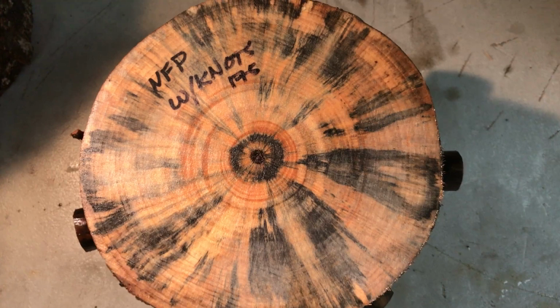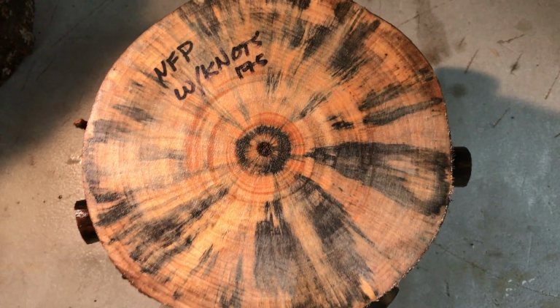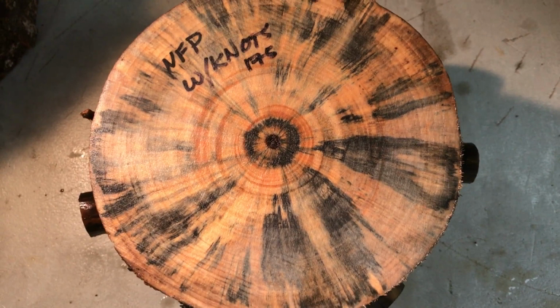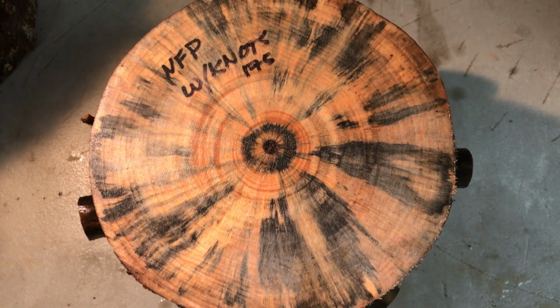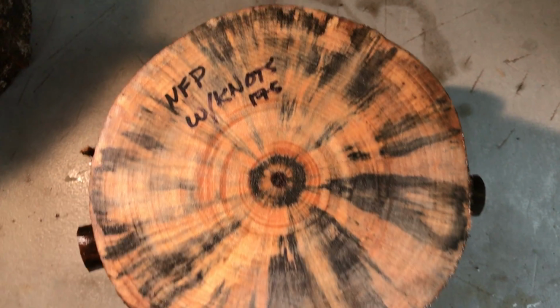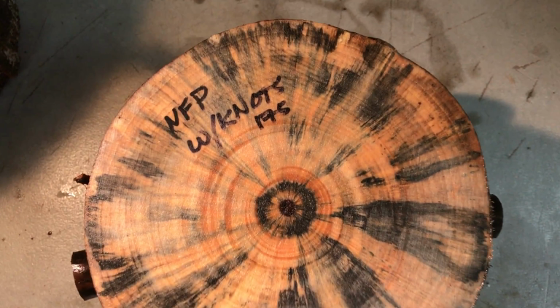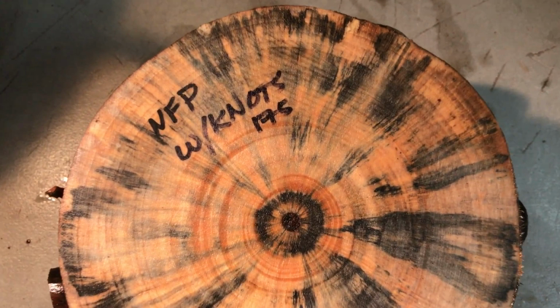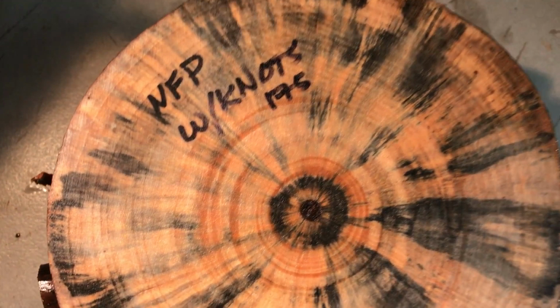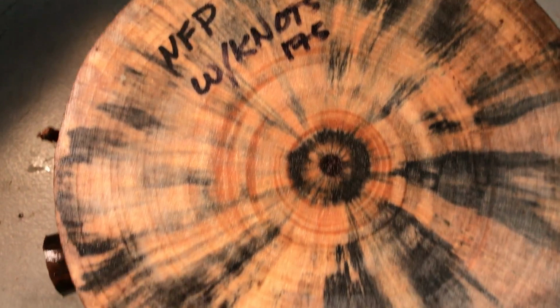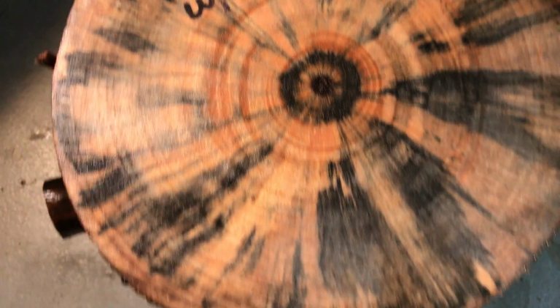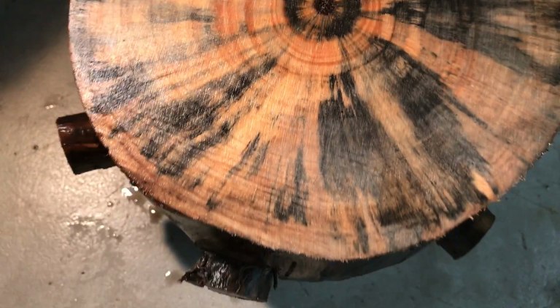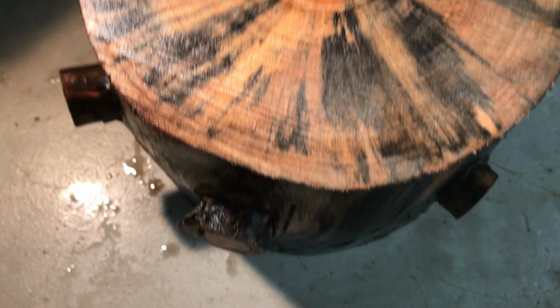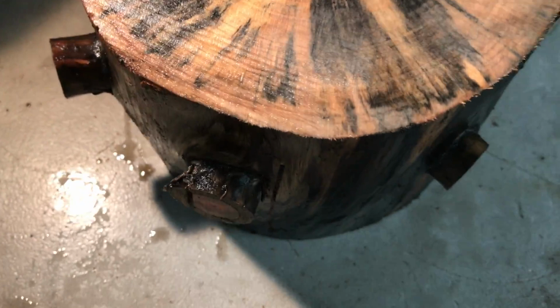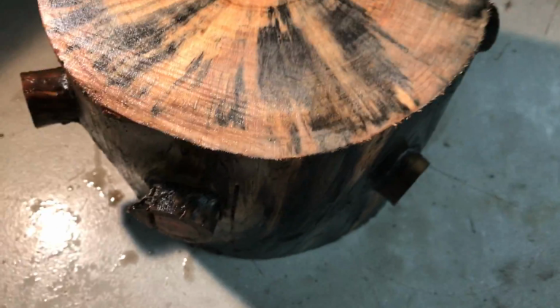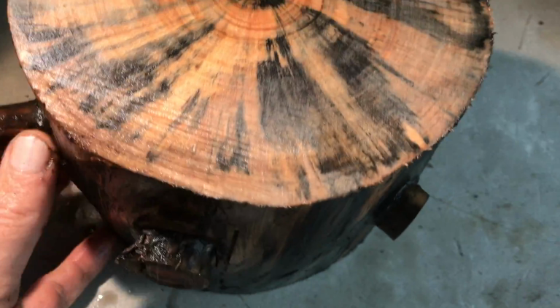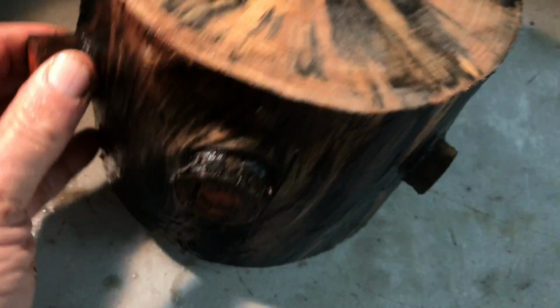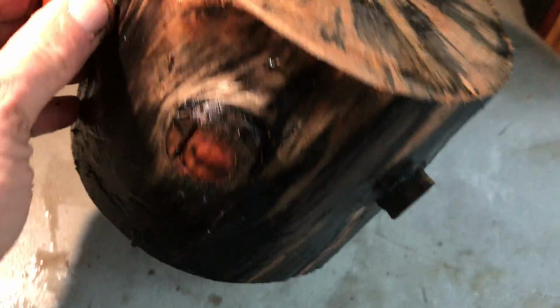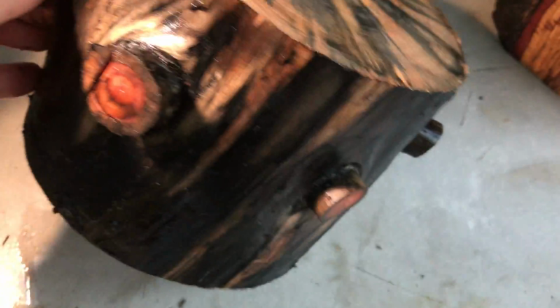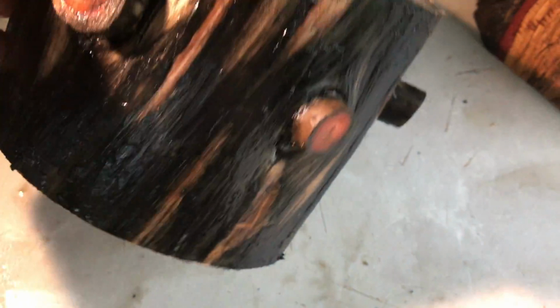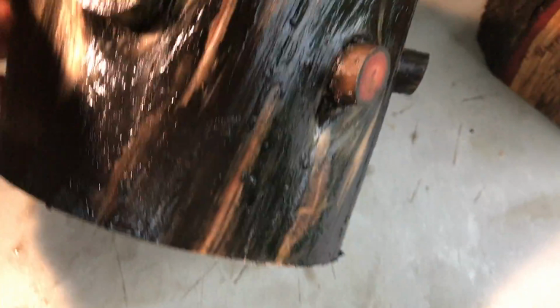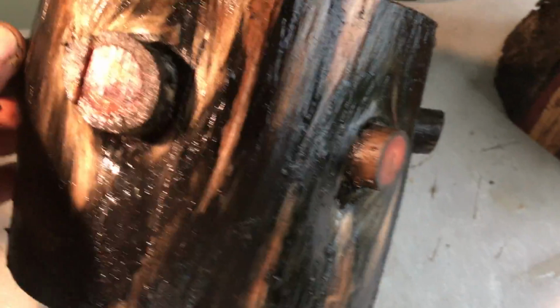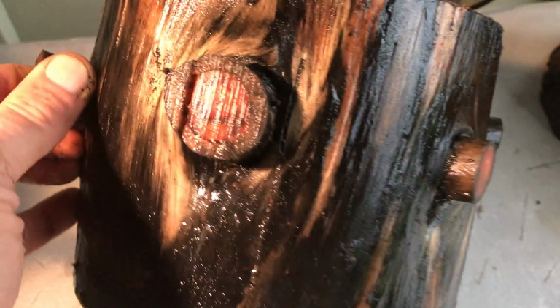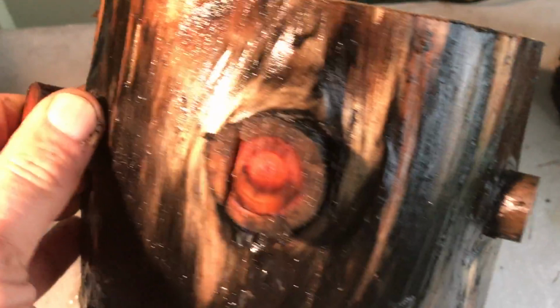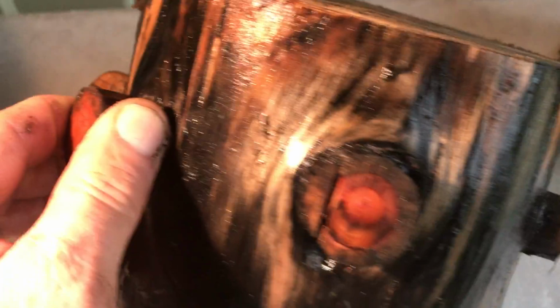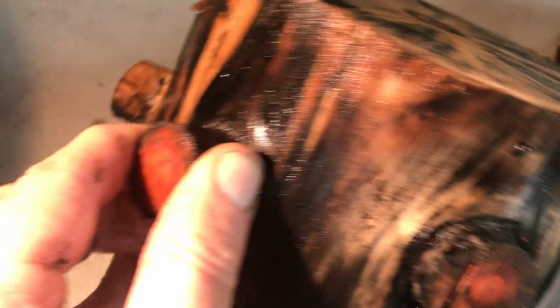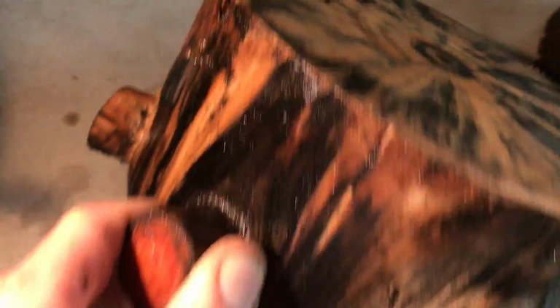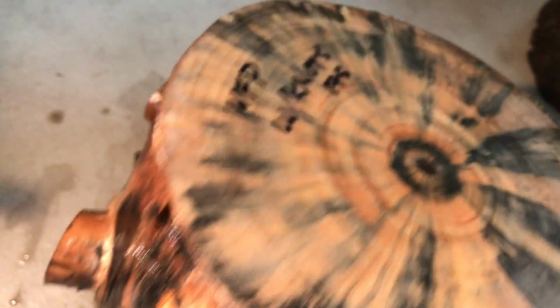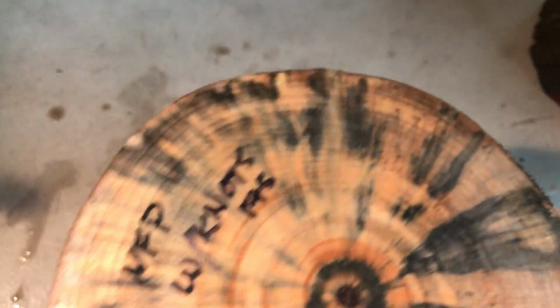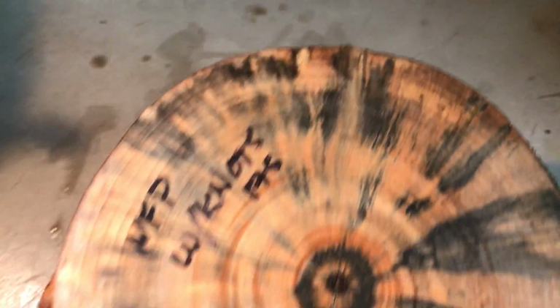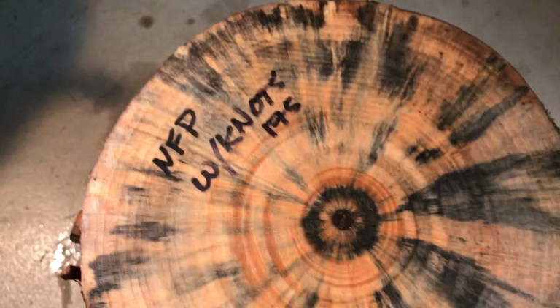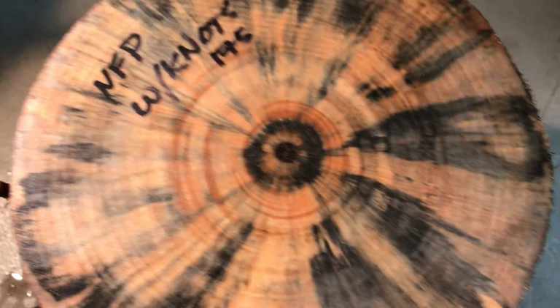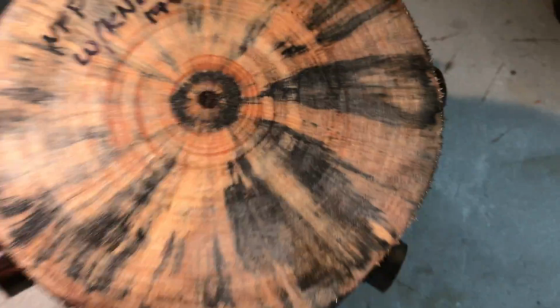Hey everybody, auction number 175. I have this beautiful spalted Norfolk pine bowl blank, and yes it does have knots all the way around it — beautiful knots with lots of color in them. Let's get some dimensions while we're right here.